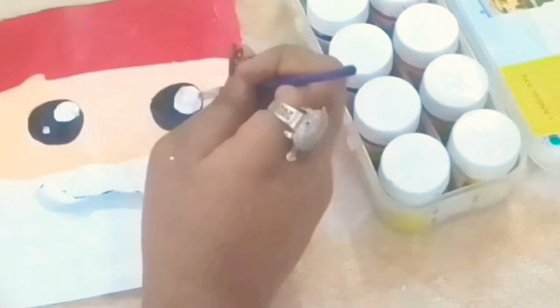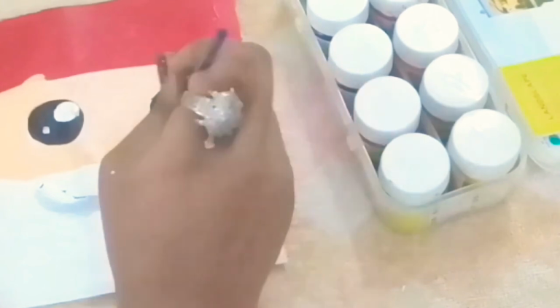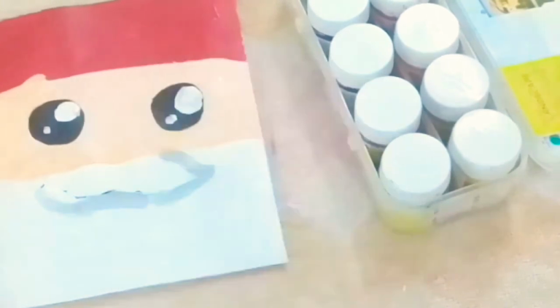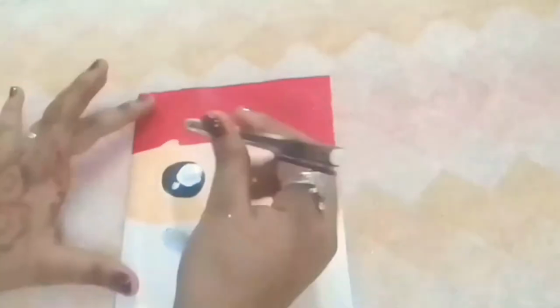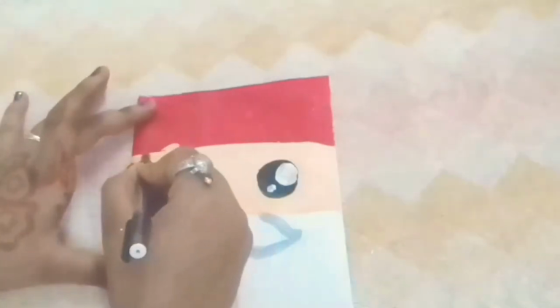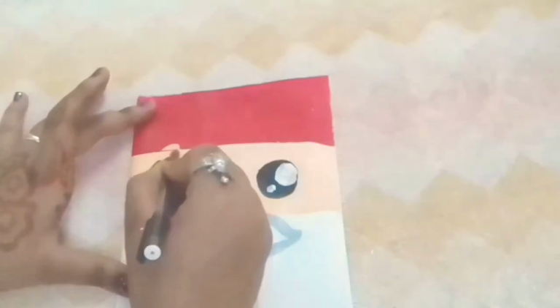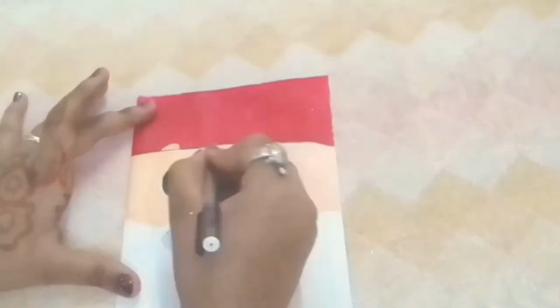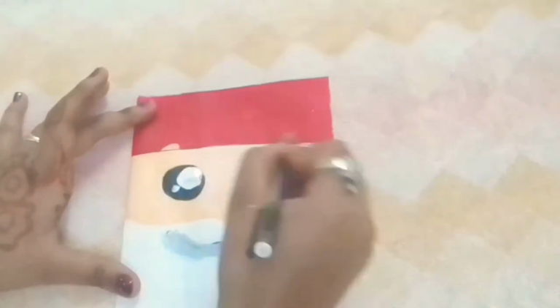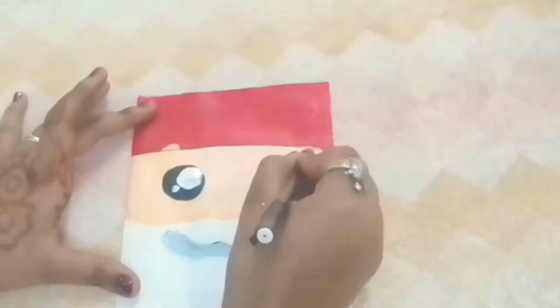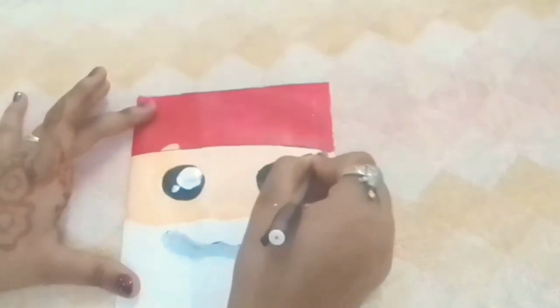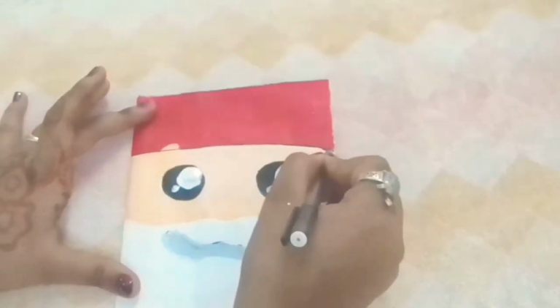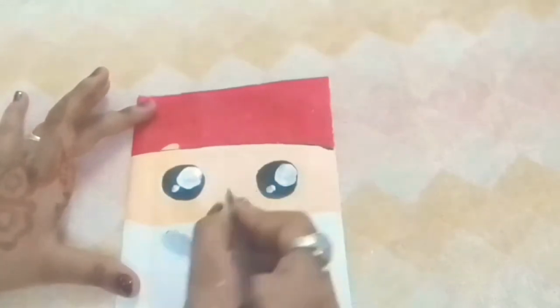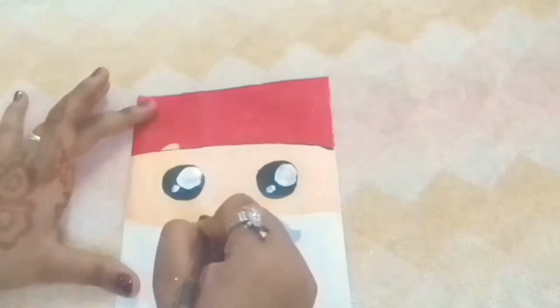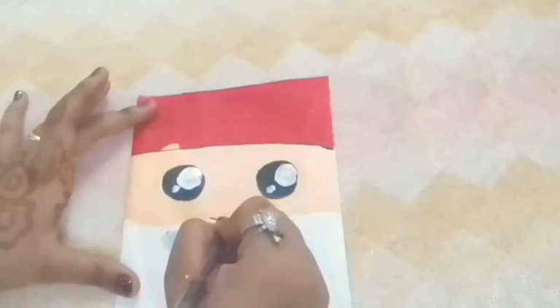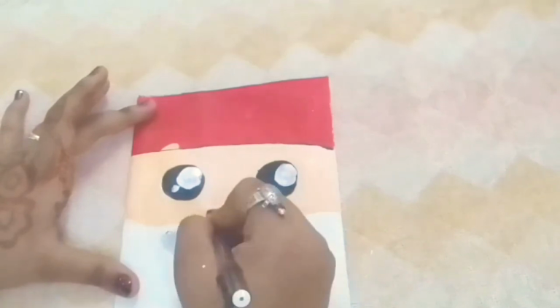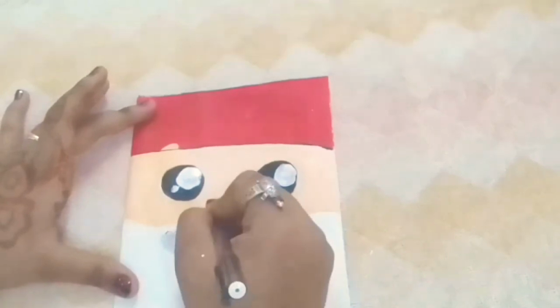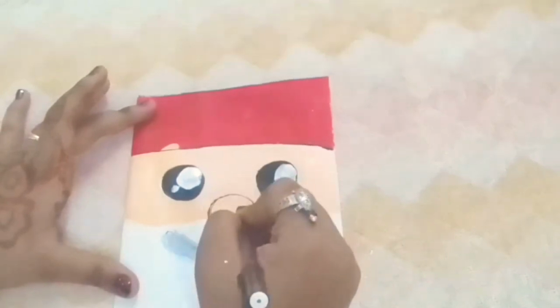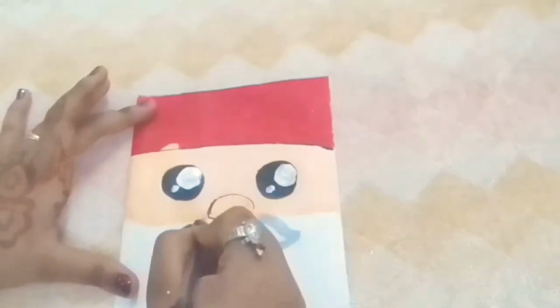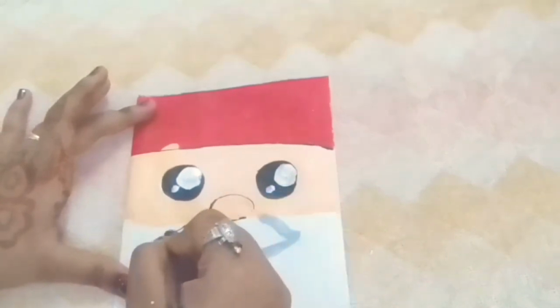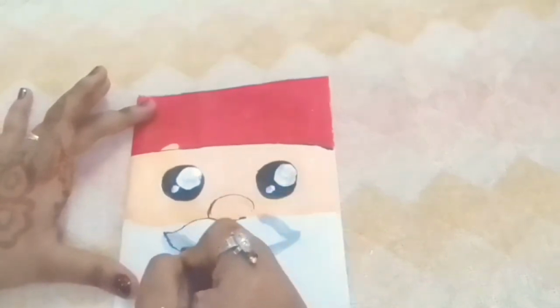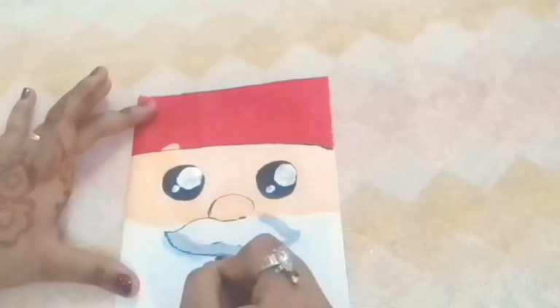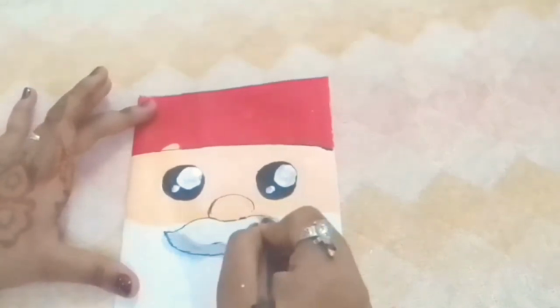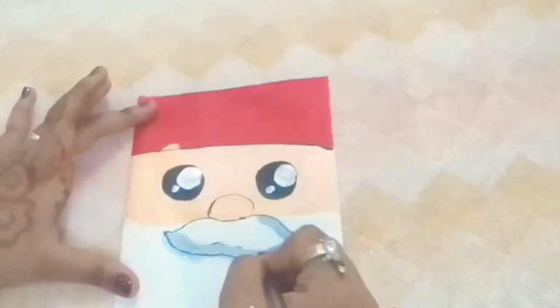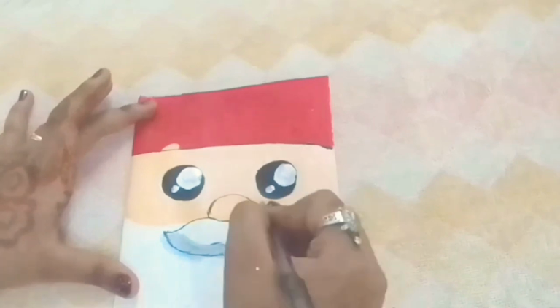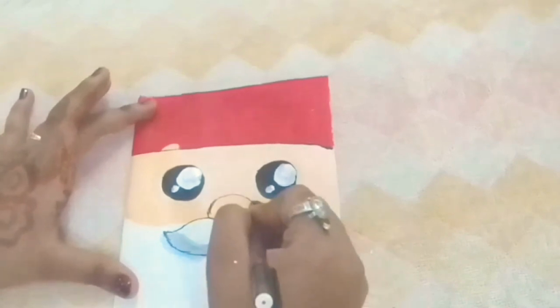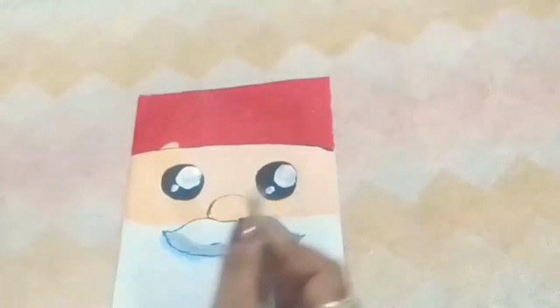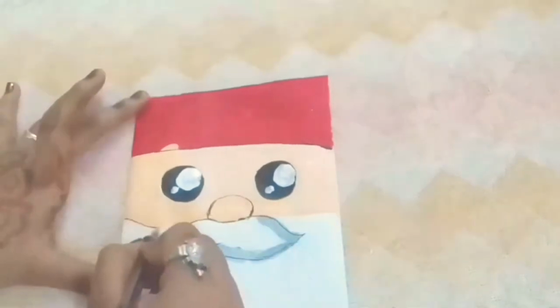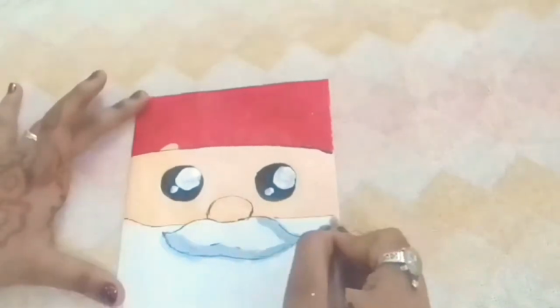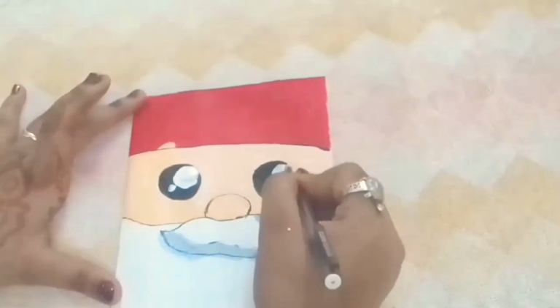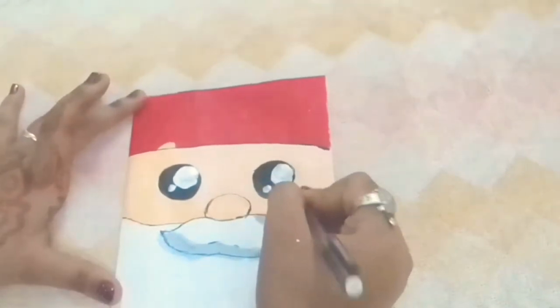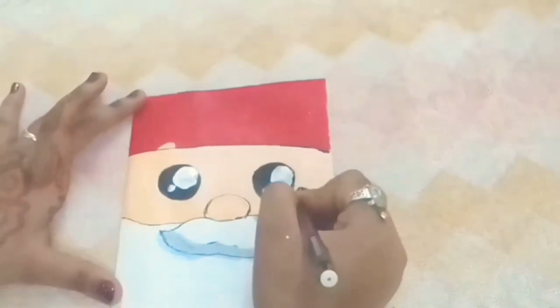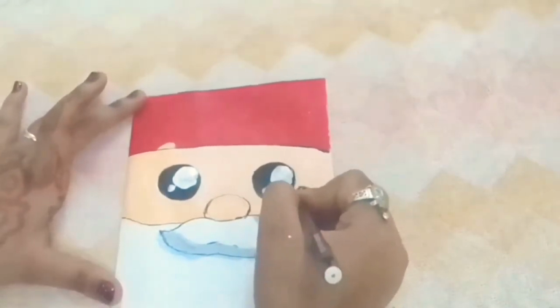Paint the white color on the black circles so it will make it look cute. Now it's time to outline. Take a black color ball pen and outline his mustache, nose, eyes, beard, and cap.